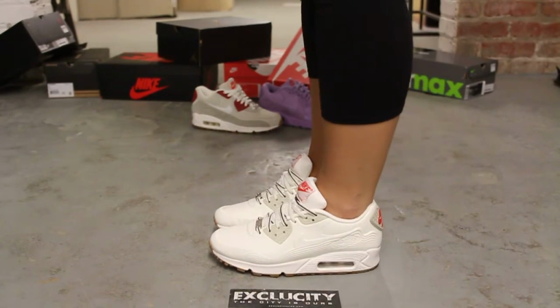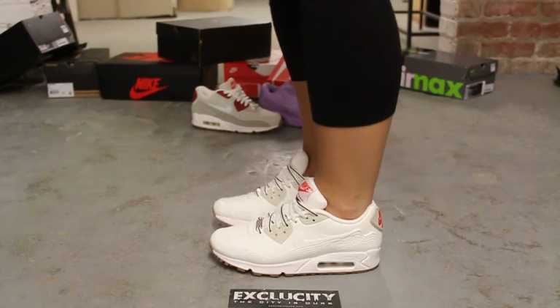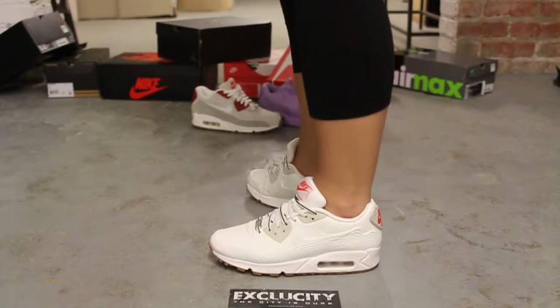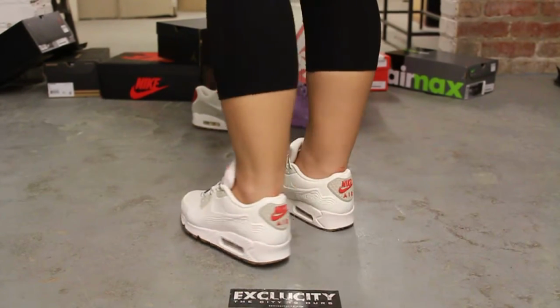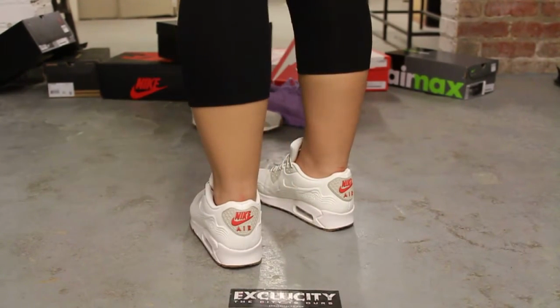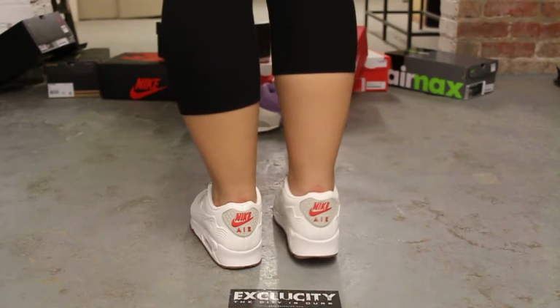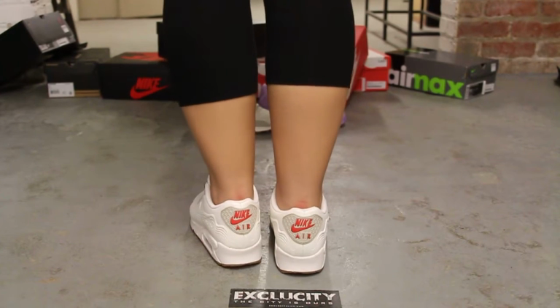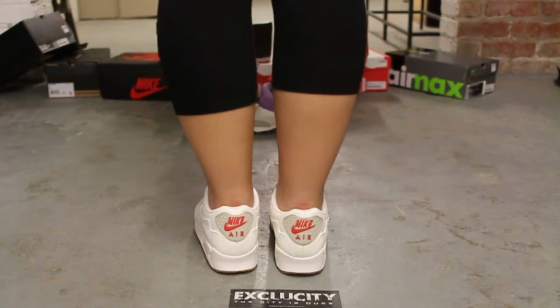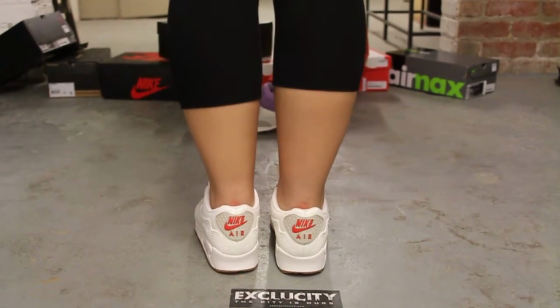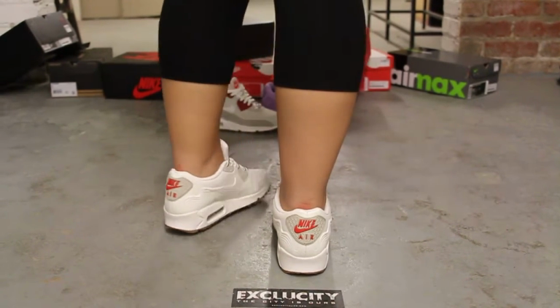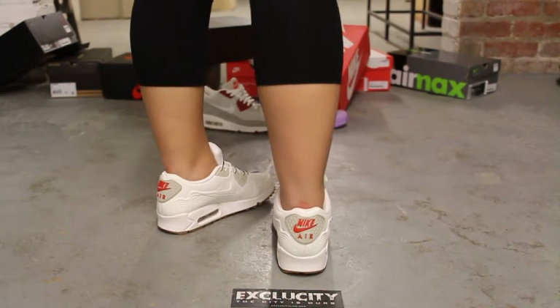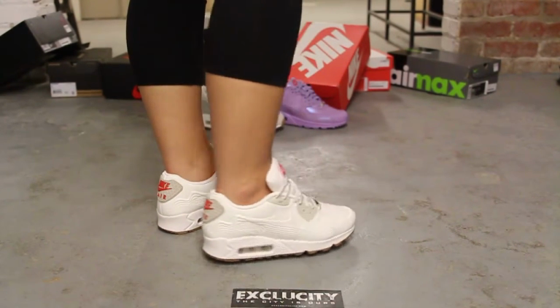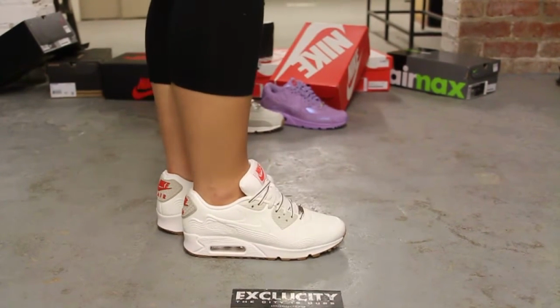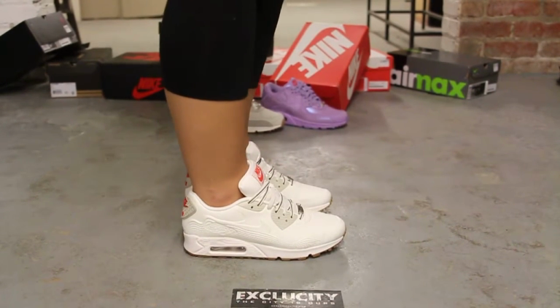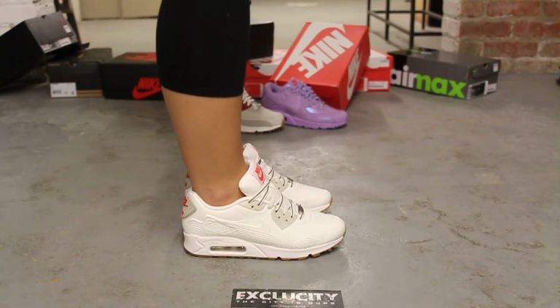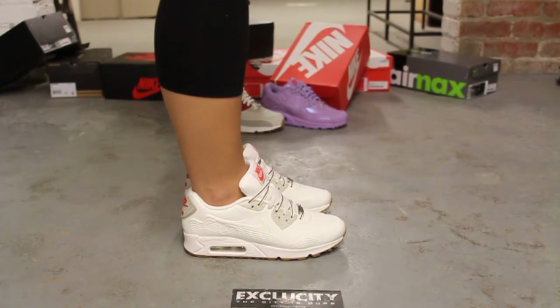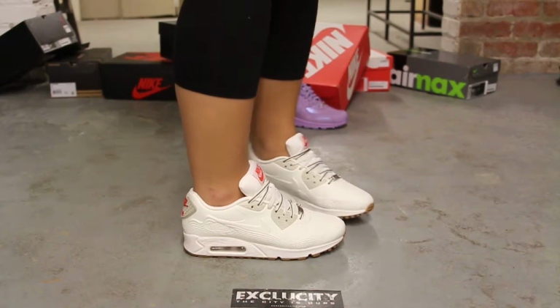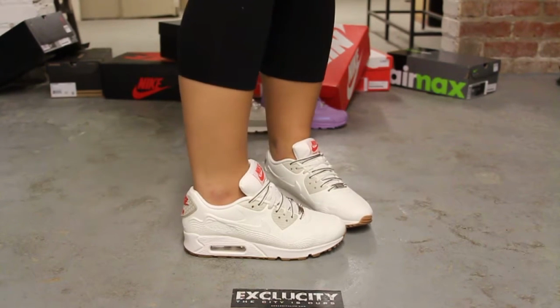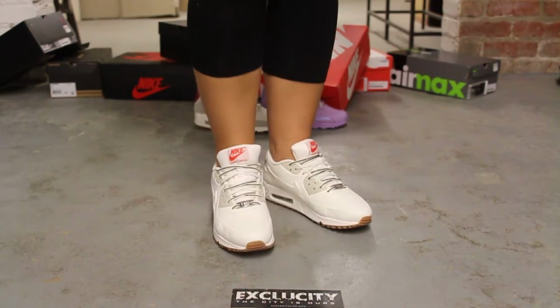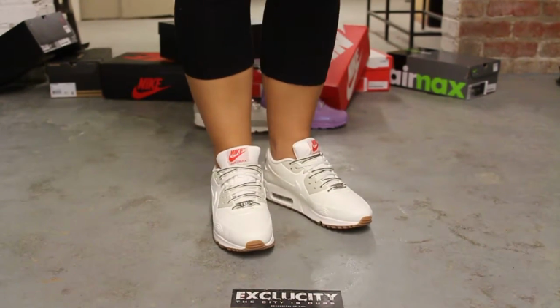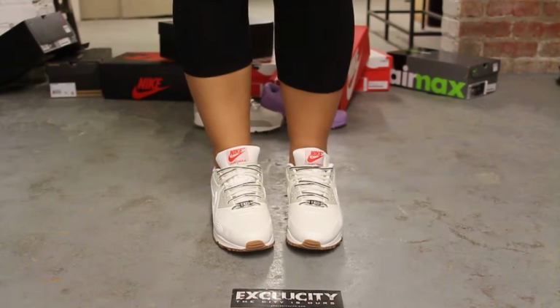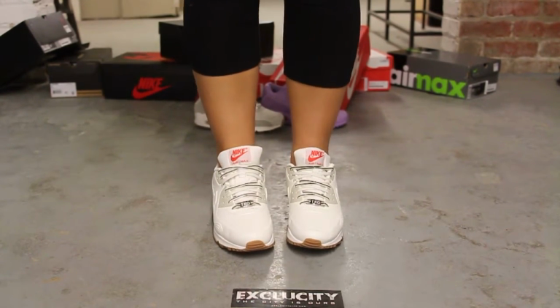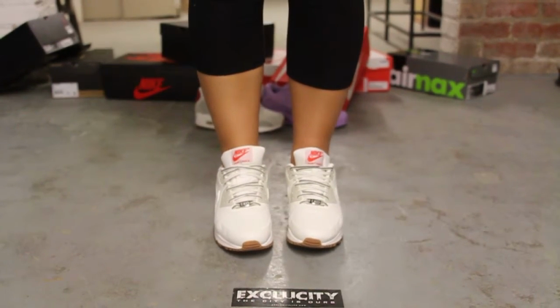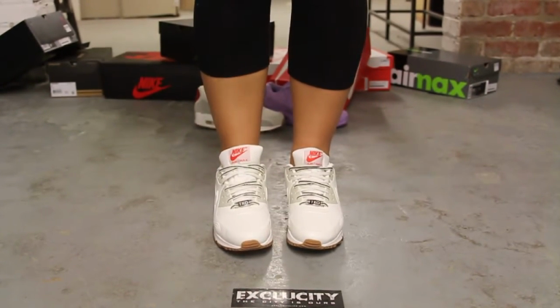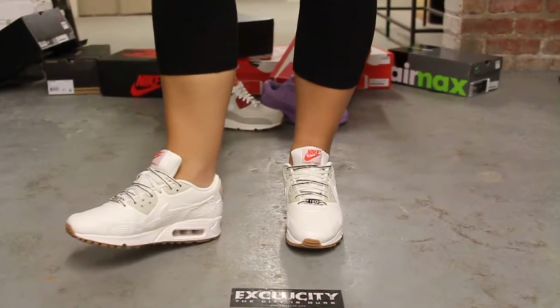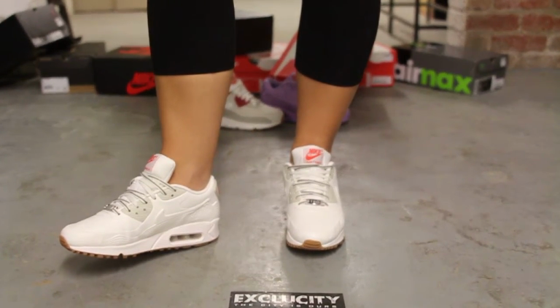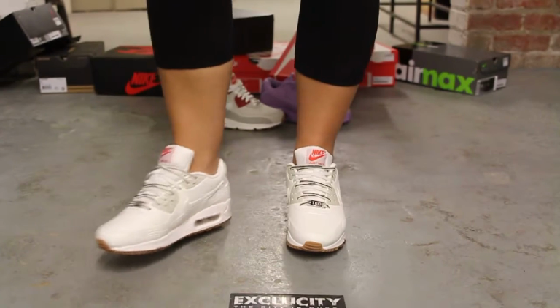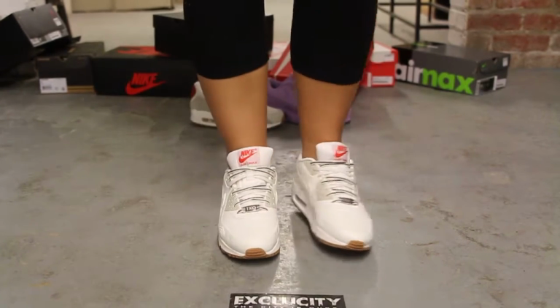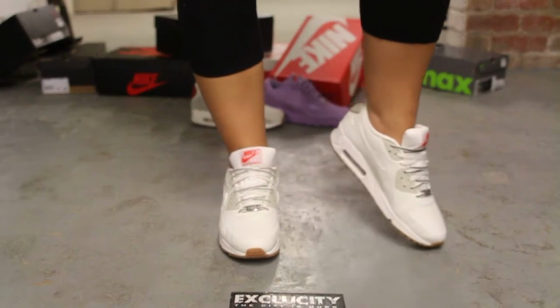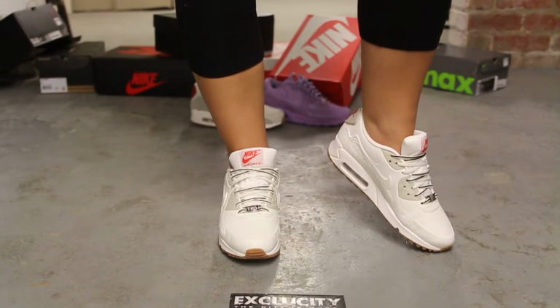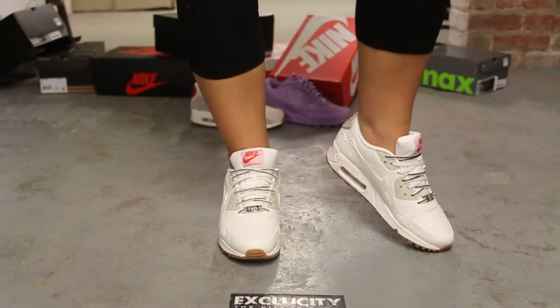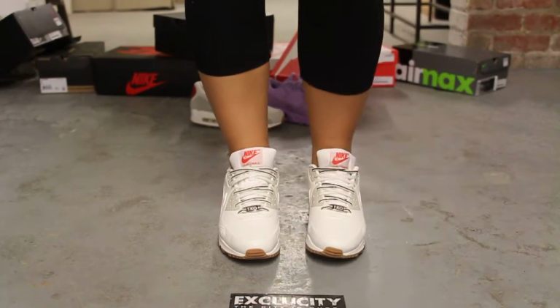All right guys, so this is what the Air Max 90 from the City Pack in the Tokyo colorway looks like on feet. We did do an unboxing video for these shoes — if you haven't checked it out you could go check that out first. We are filming in HD so switch your settings to 1080p to get a better look at the shoe.